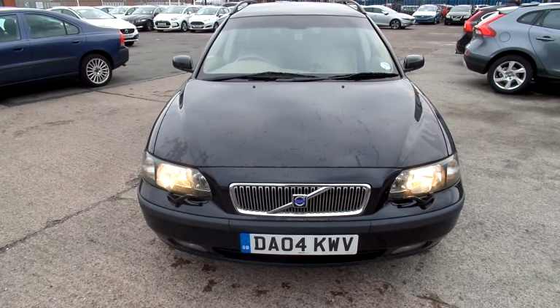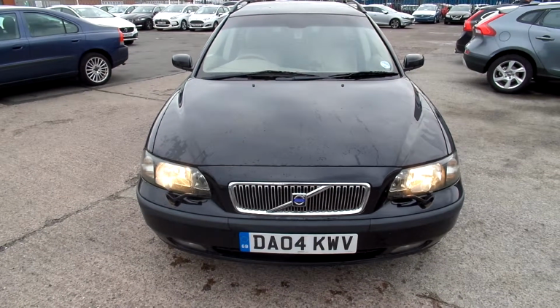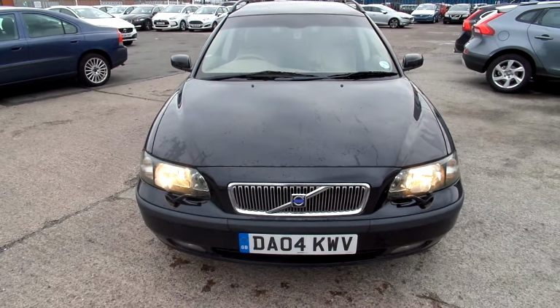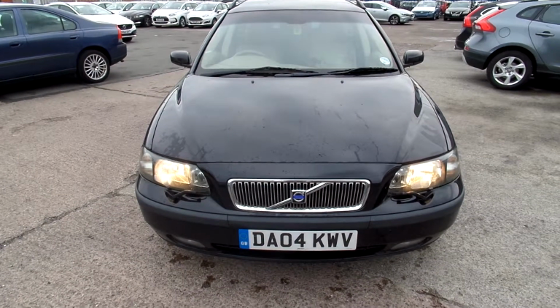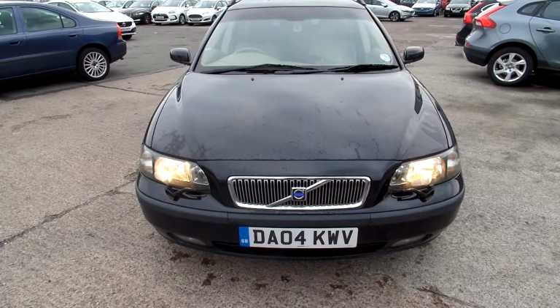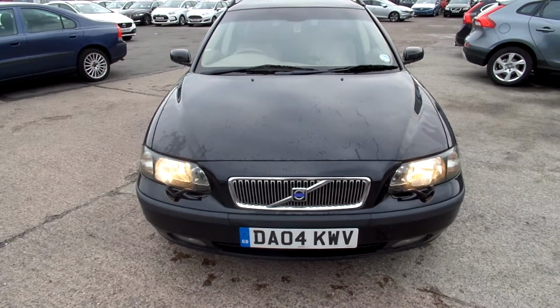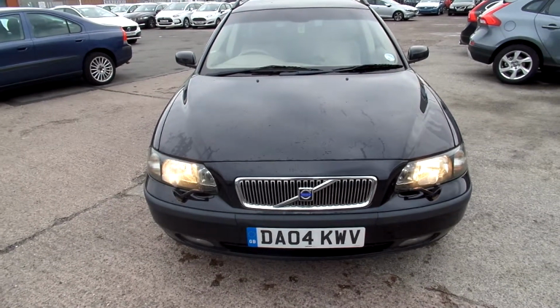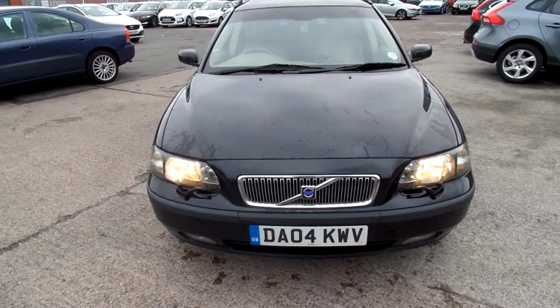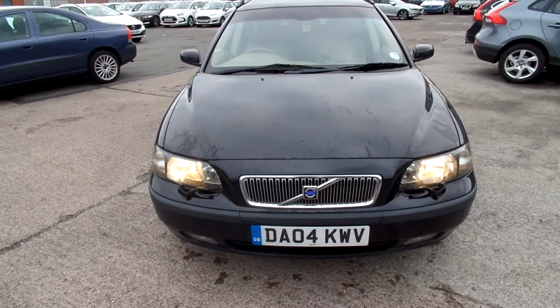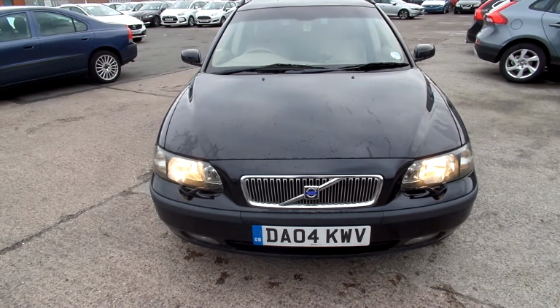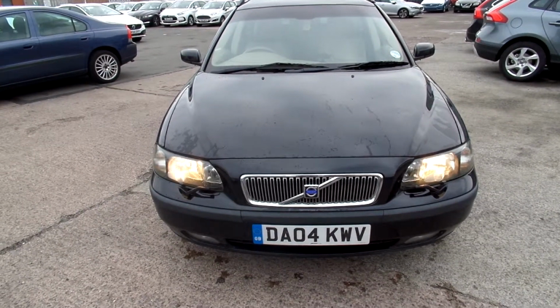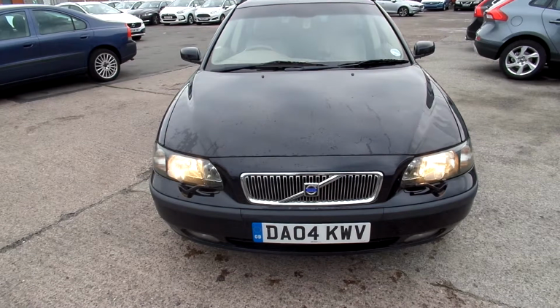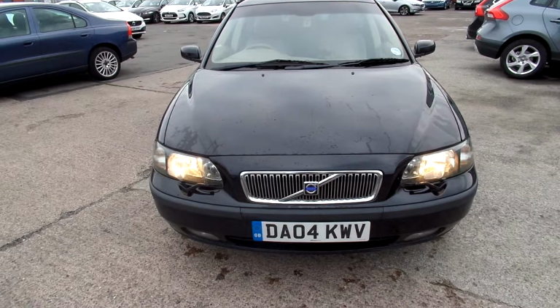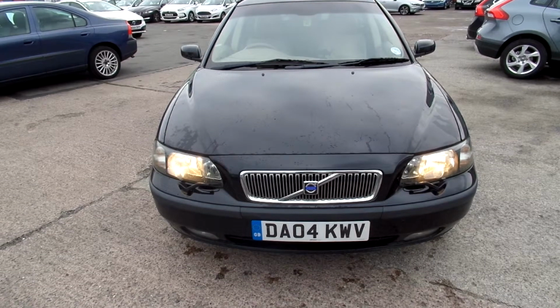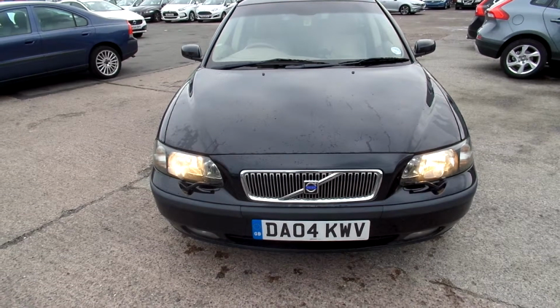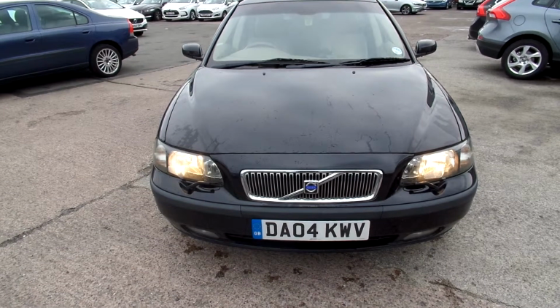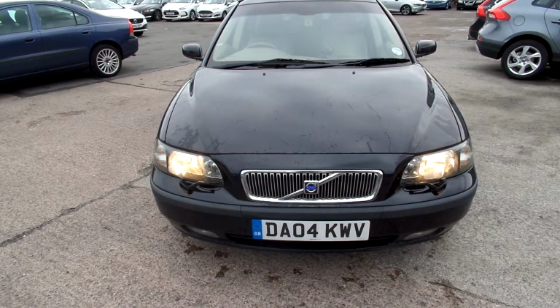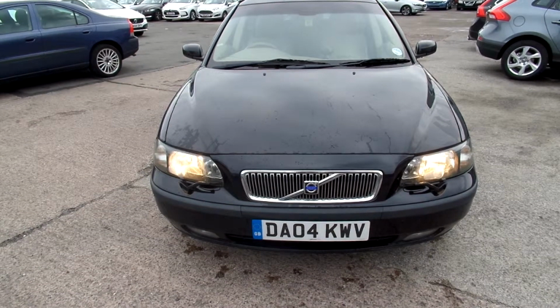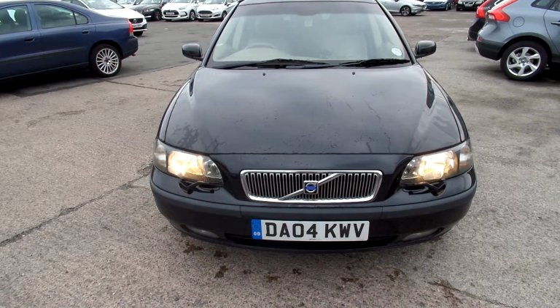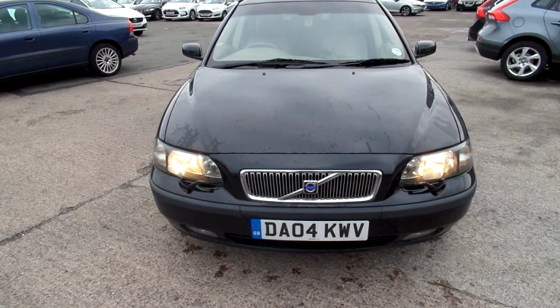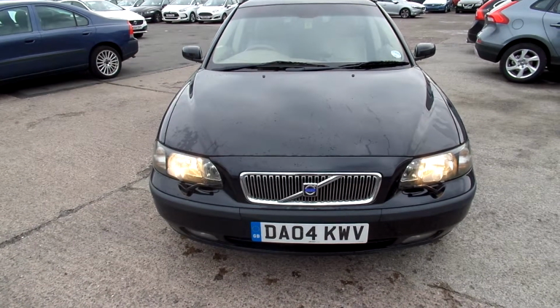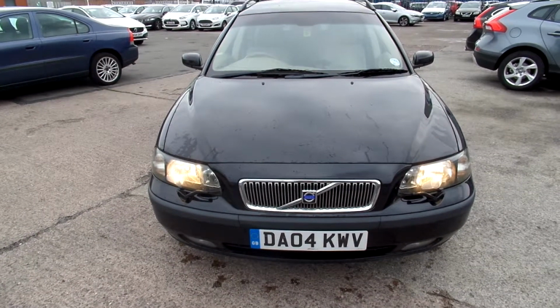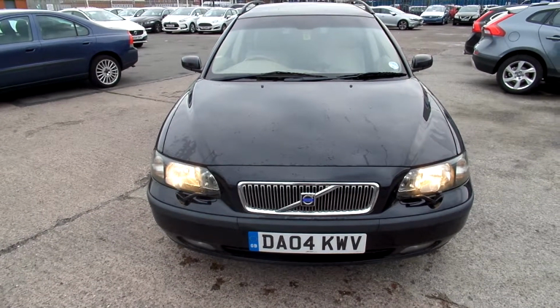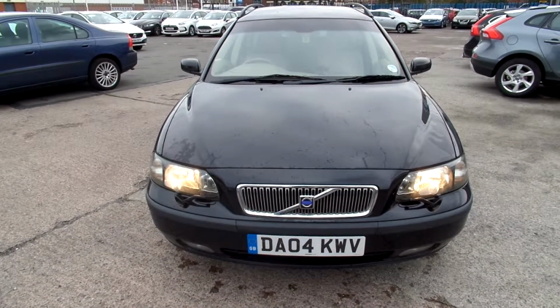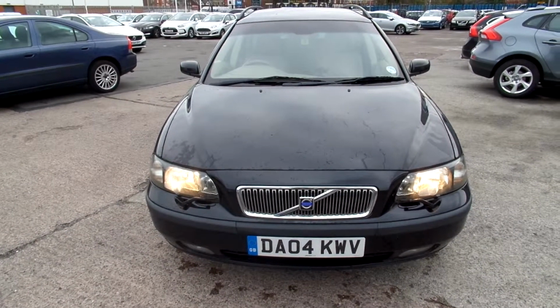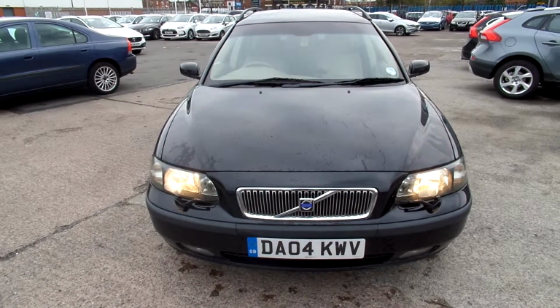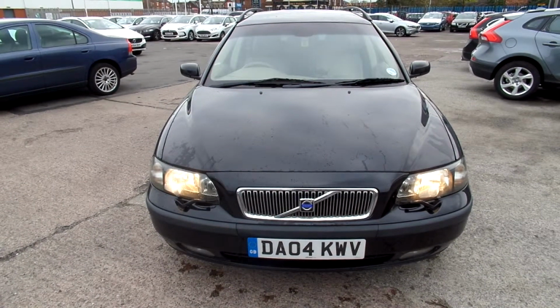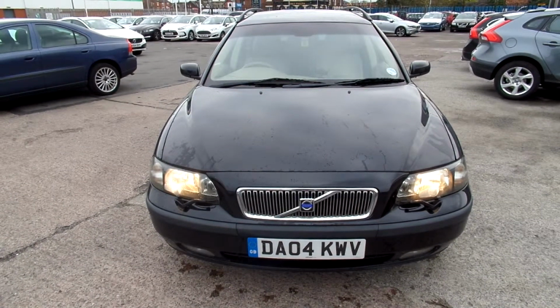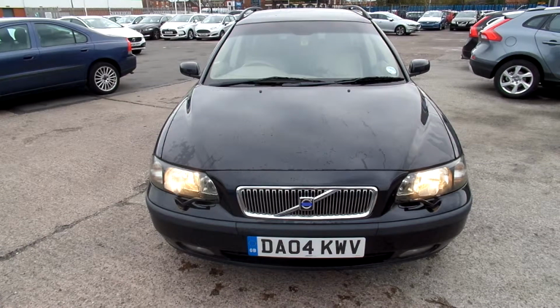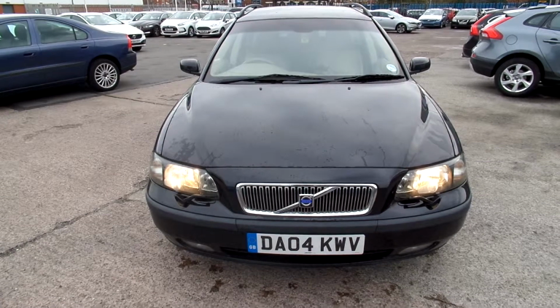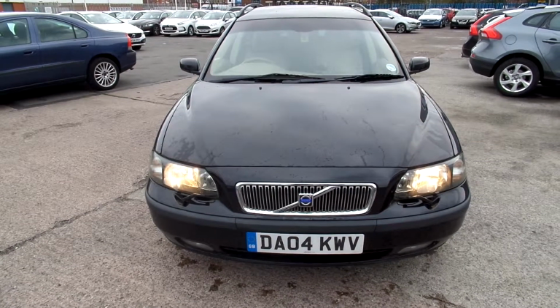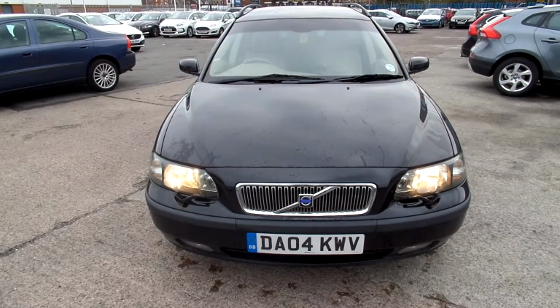Hey, Rybrook Volvo in Warrington. I've got for you a 2004 registered Volvo V70 2.4 diesel D5 SE automatic in black.